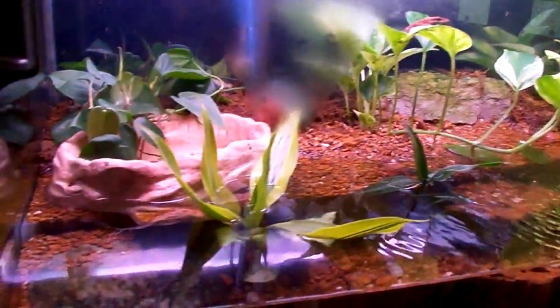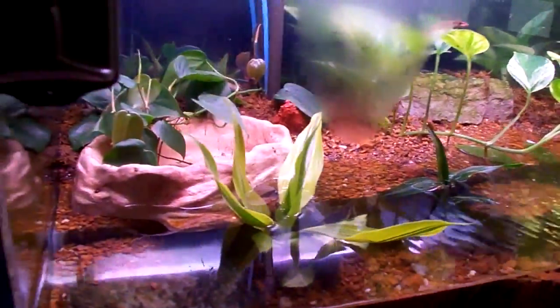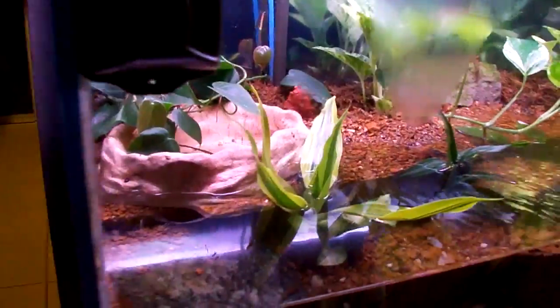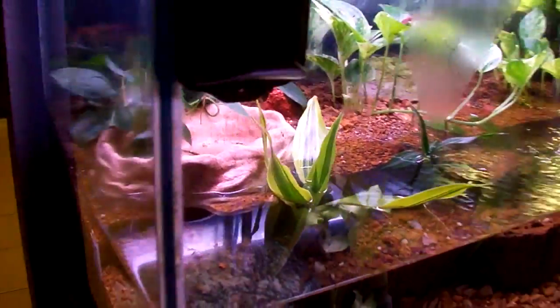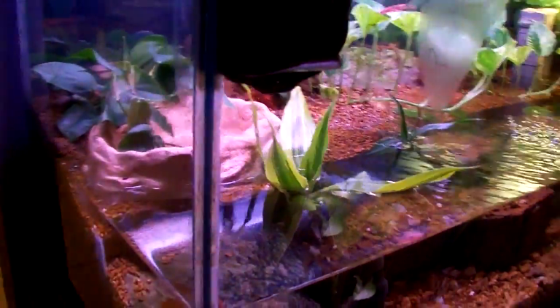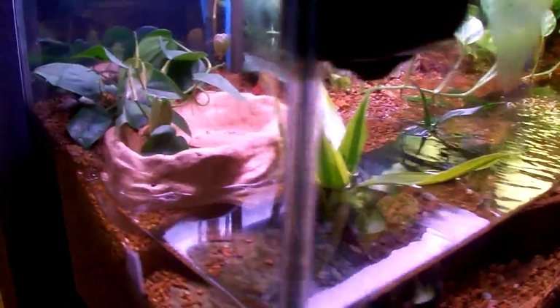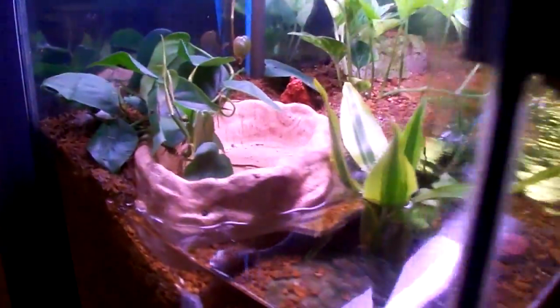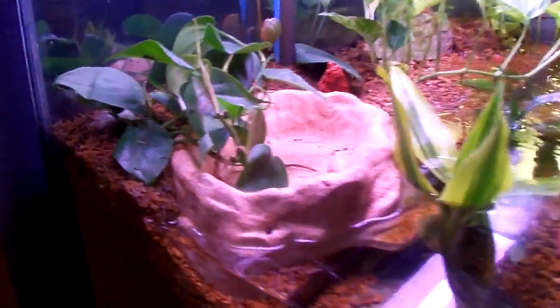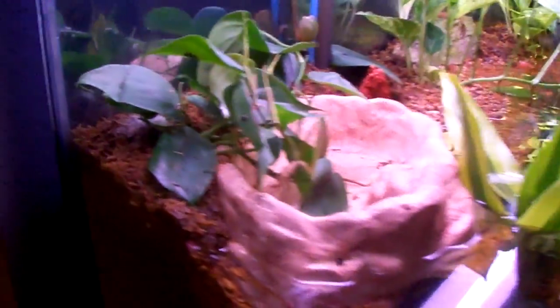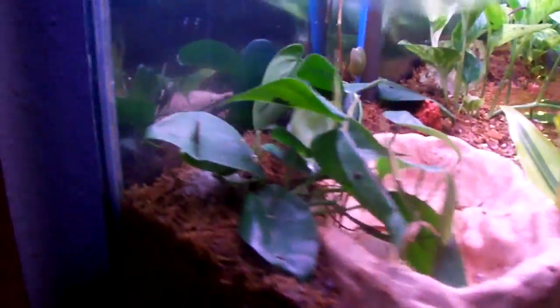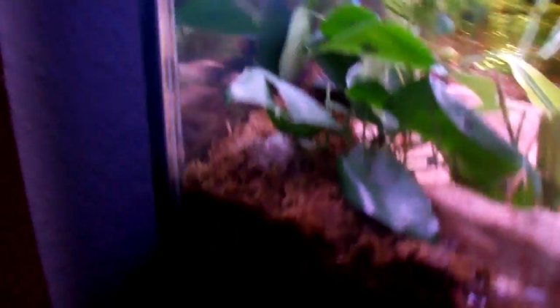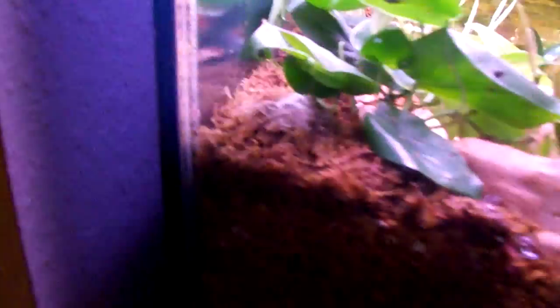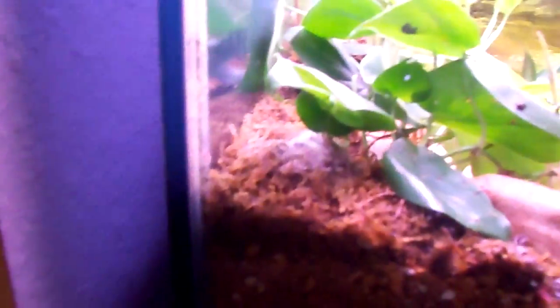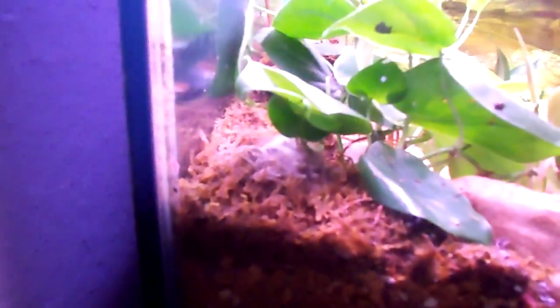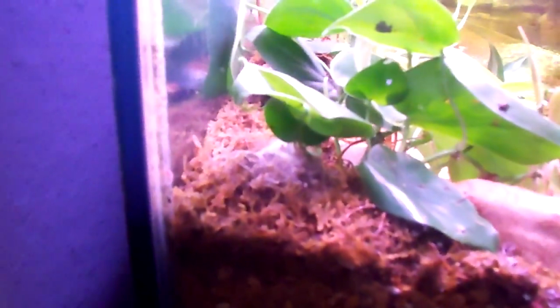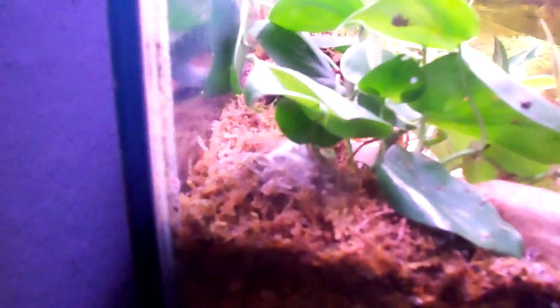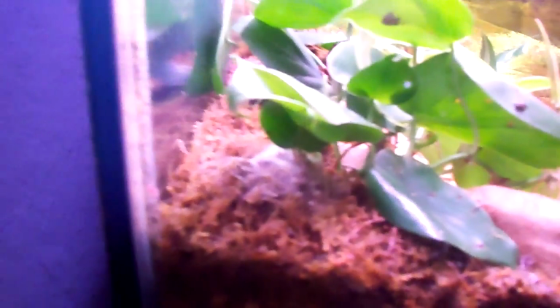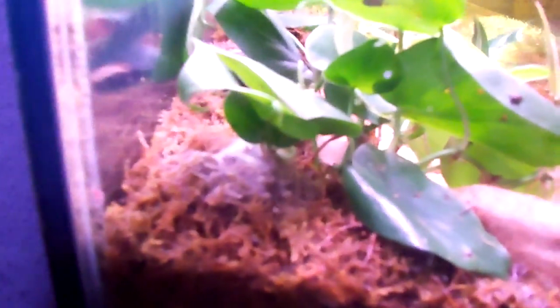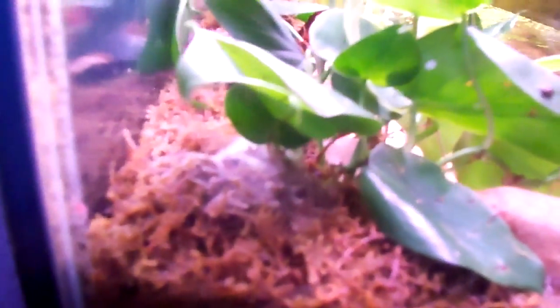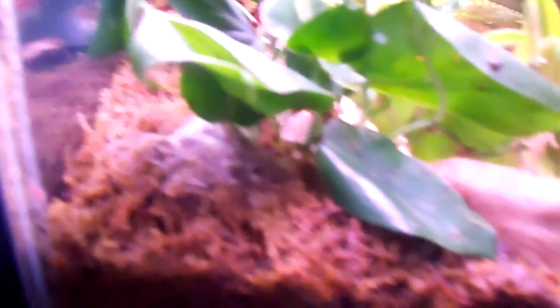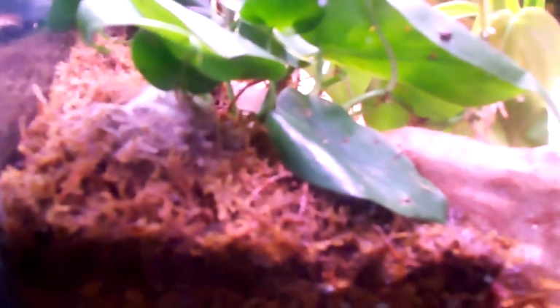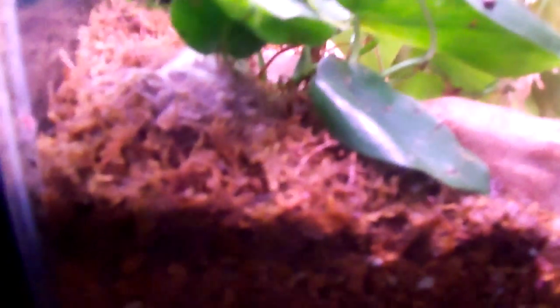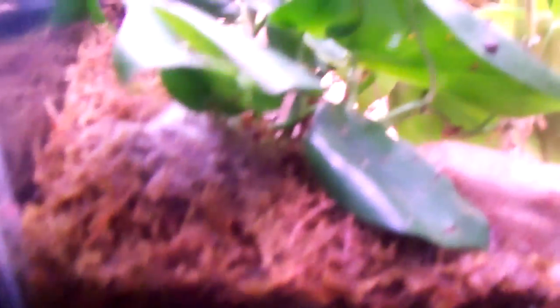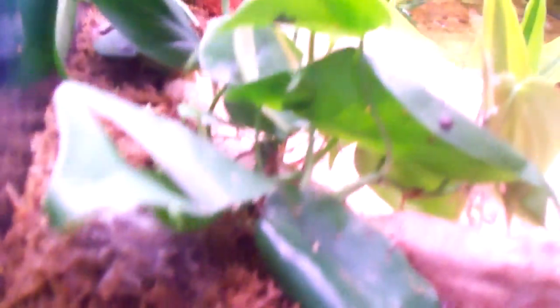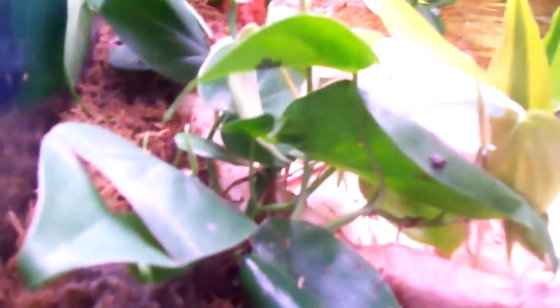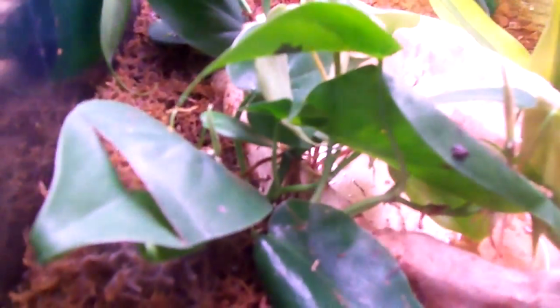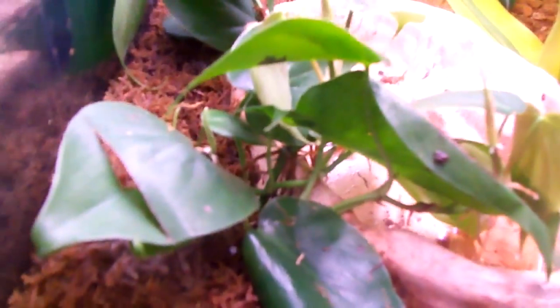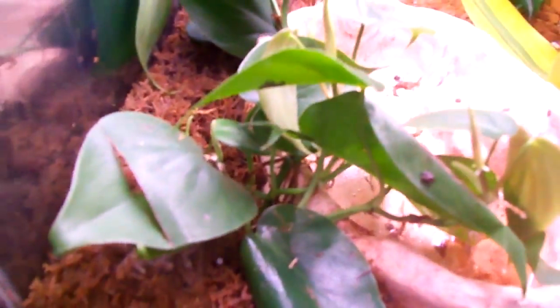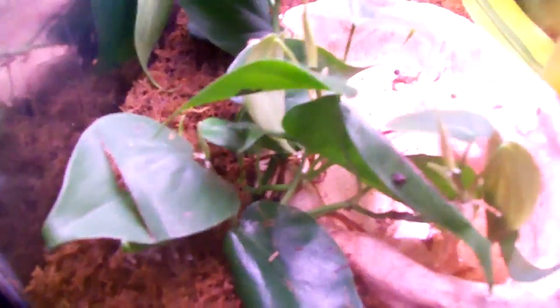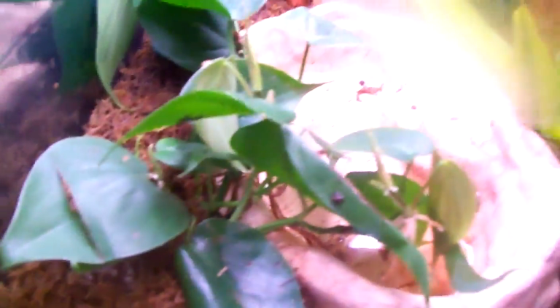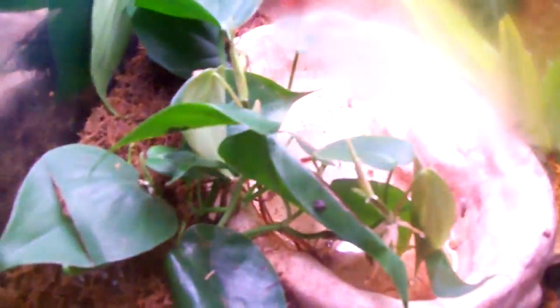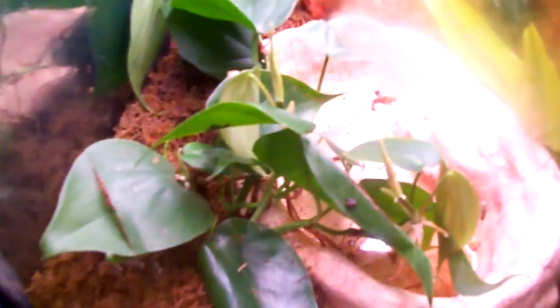Hold on a minute, got a little bit of mold in there I need to take care of. Firebelly newt hiding inside the roots.